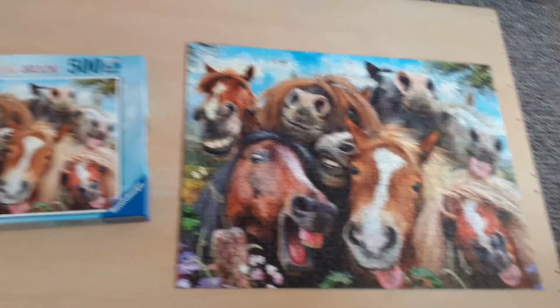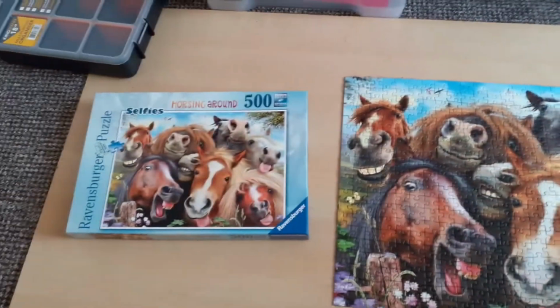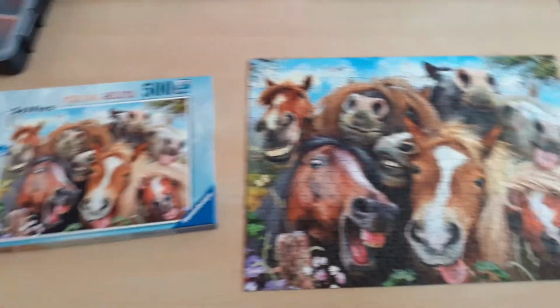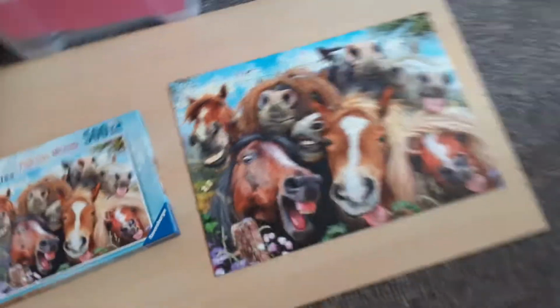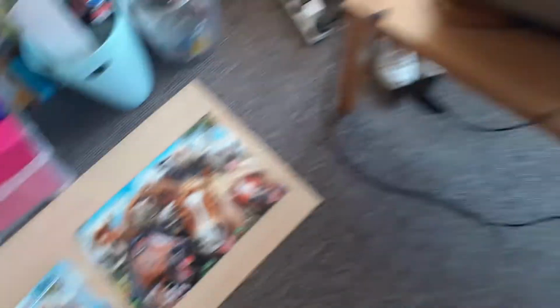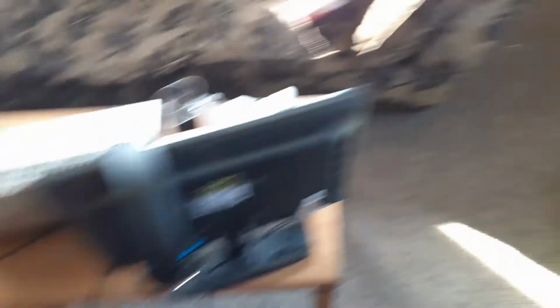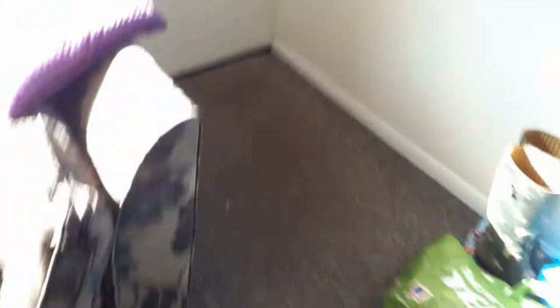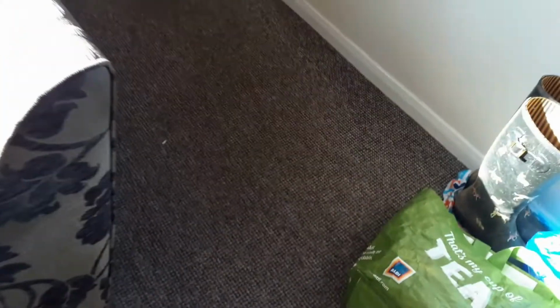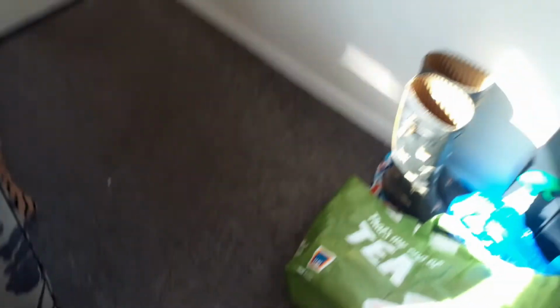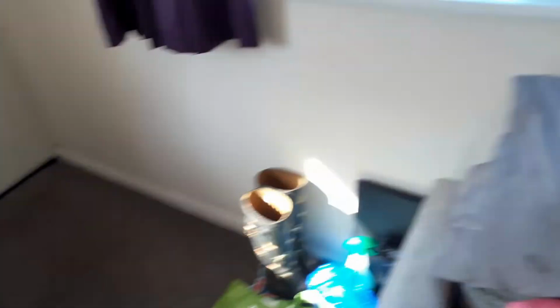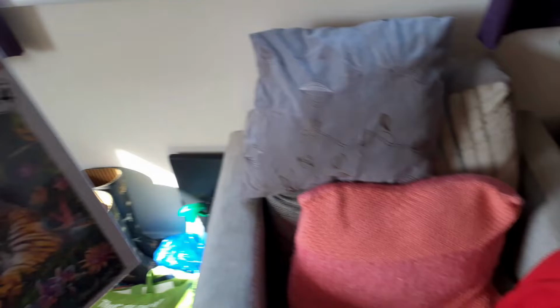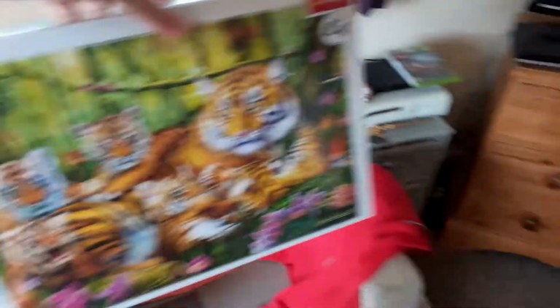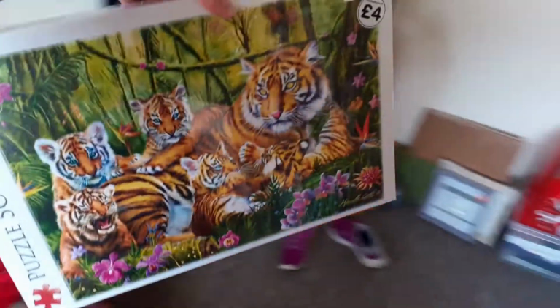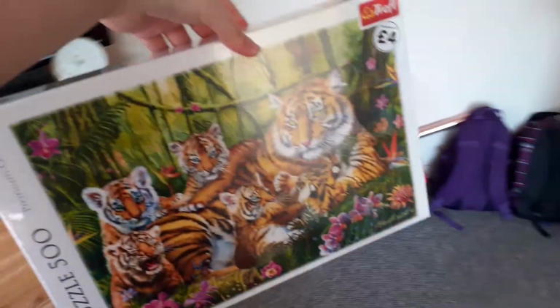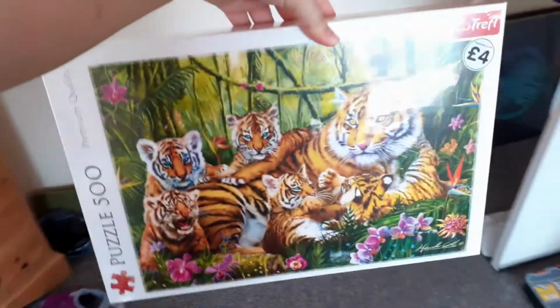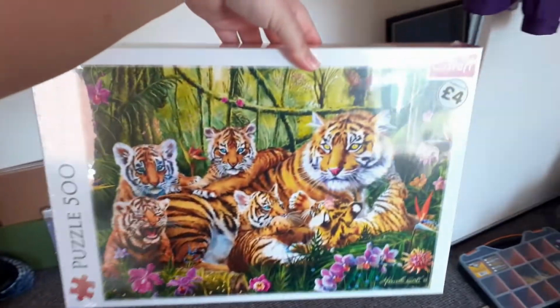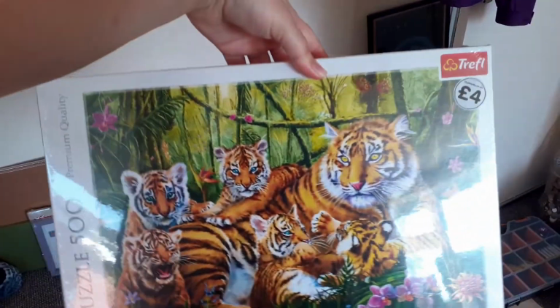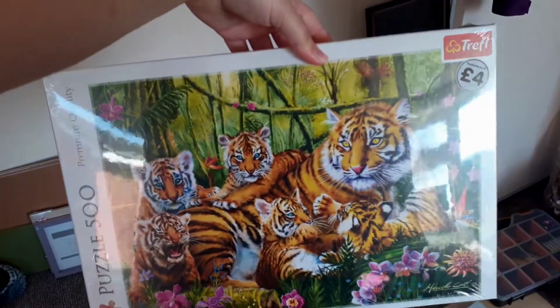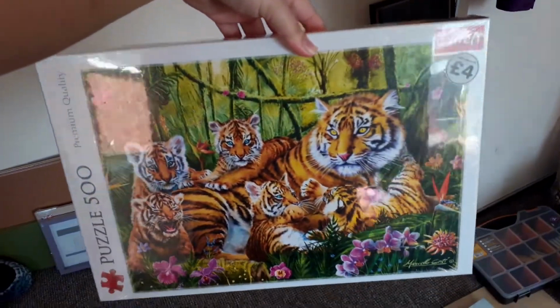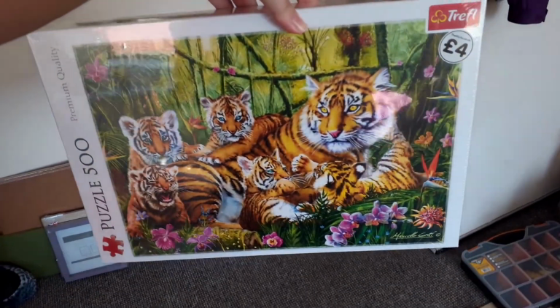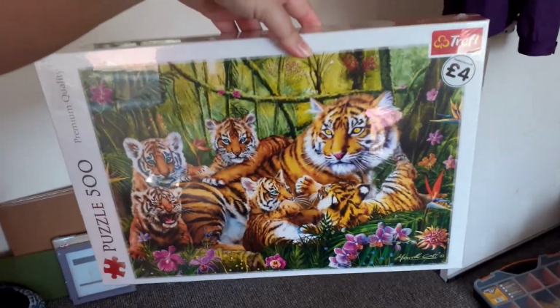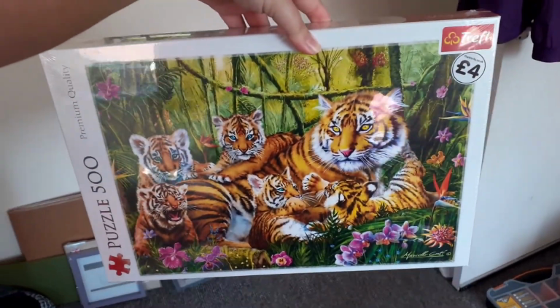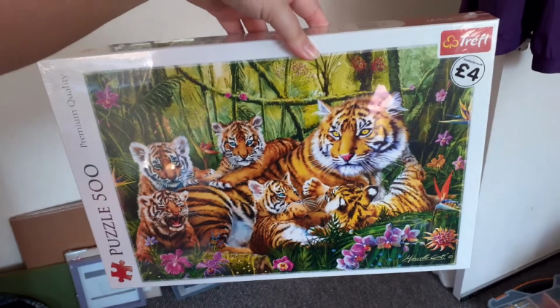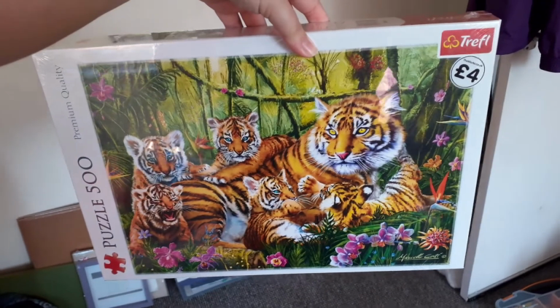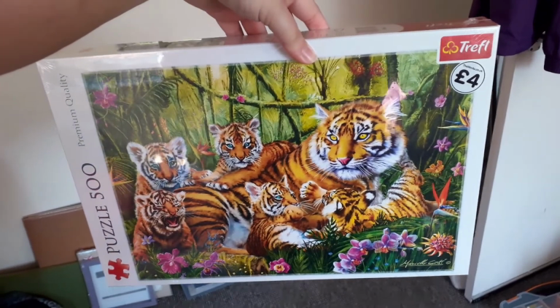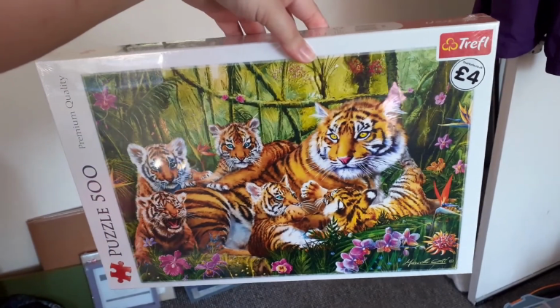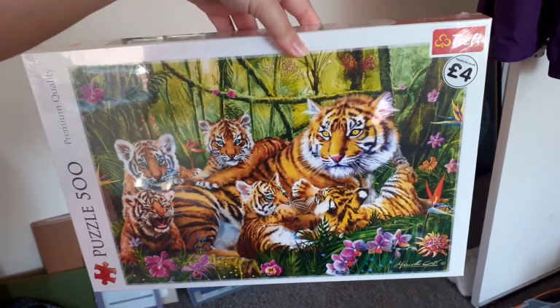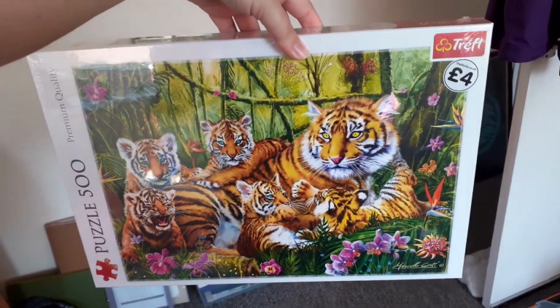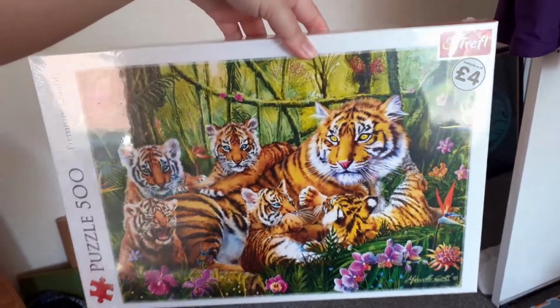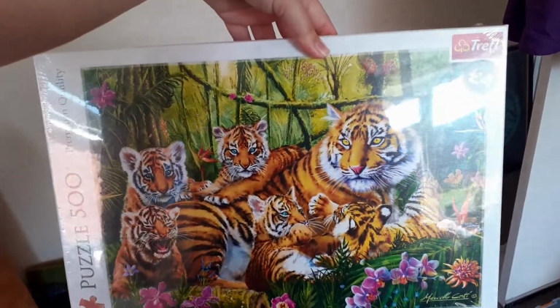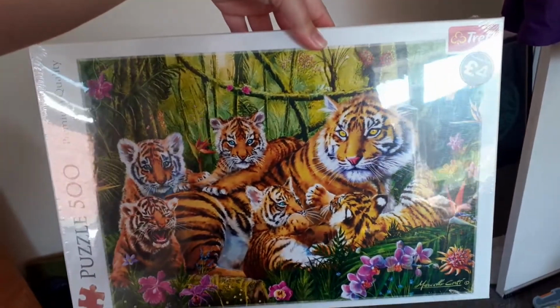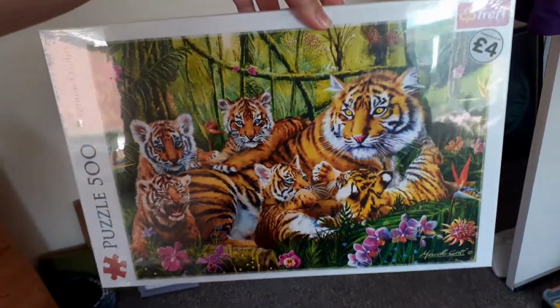And then the jigsaw I'm moving on to is actually over here — it's tigers. This was from The Works, by the looks of it. I can't remember exactly how long ago I bought this, but this is my tiger jigsaw that I'm going to do next.